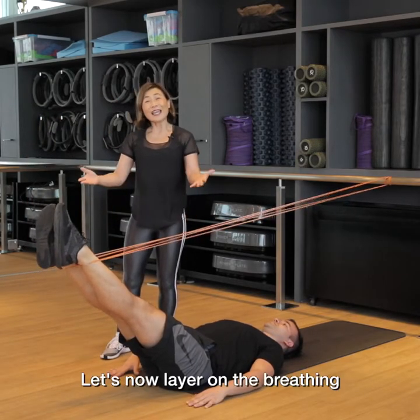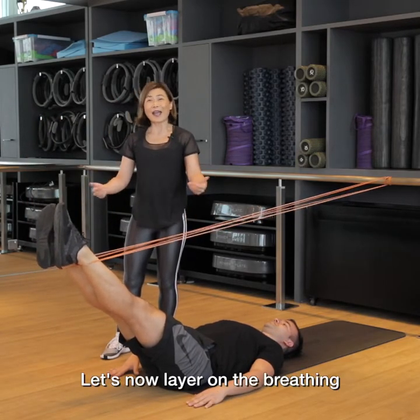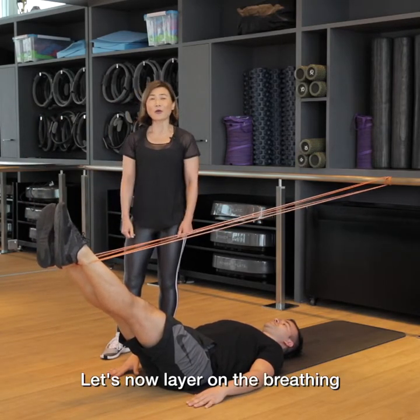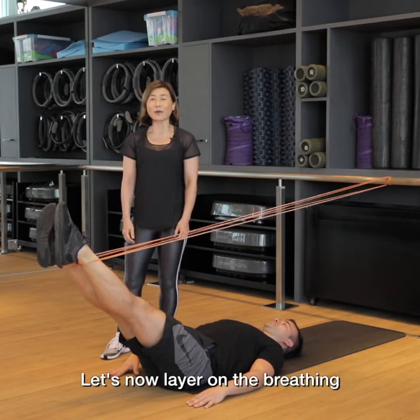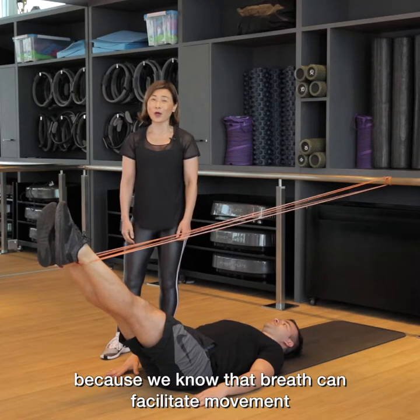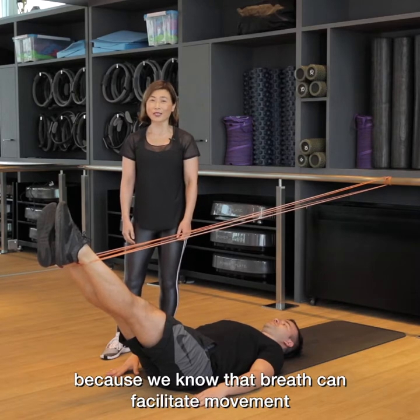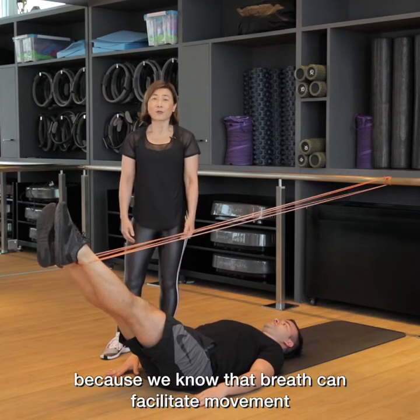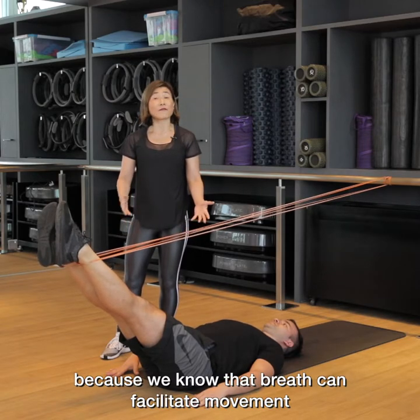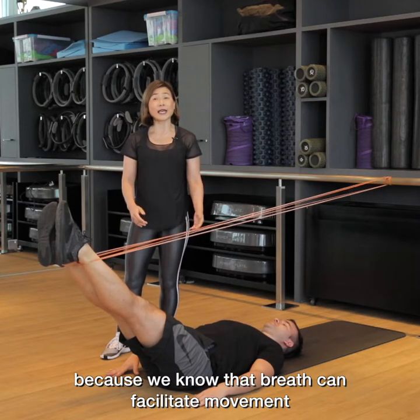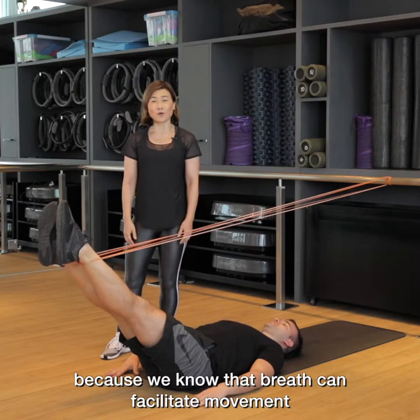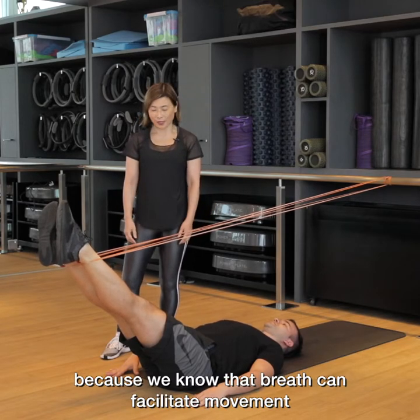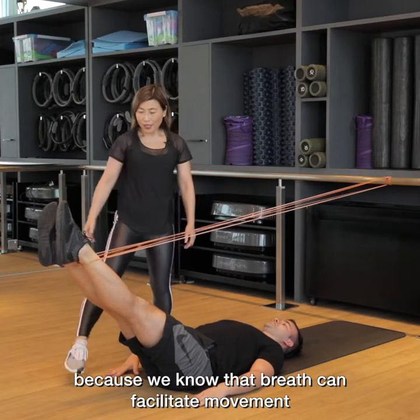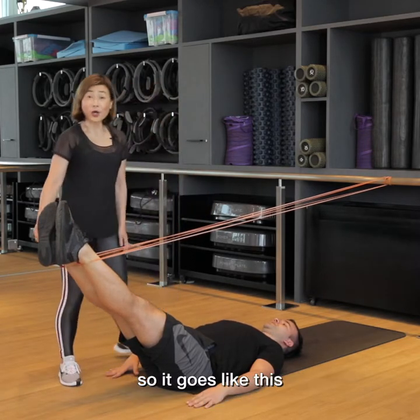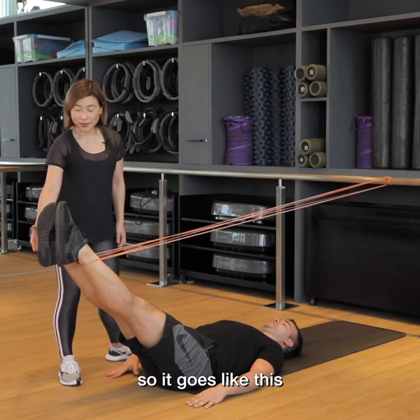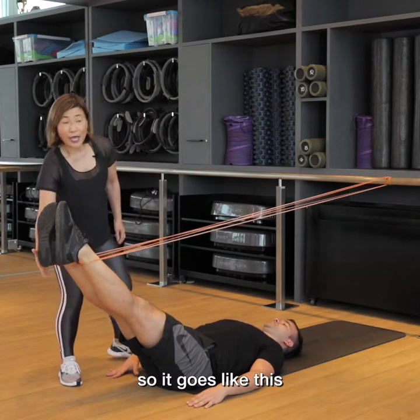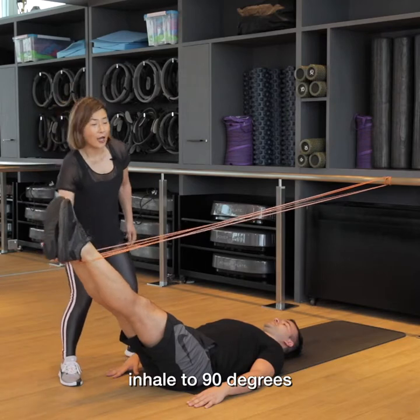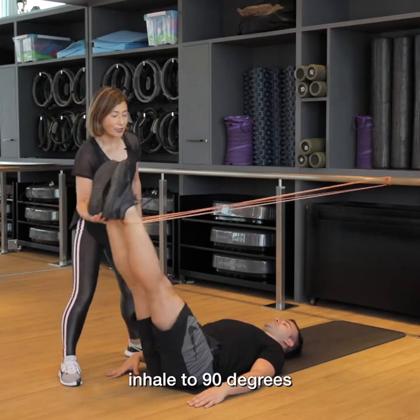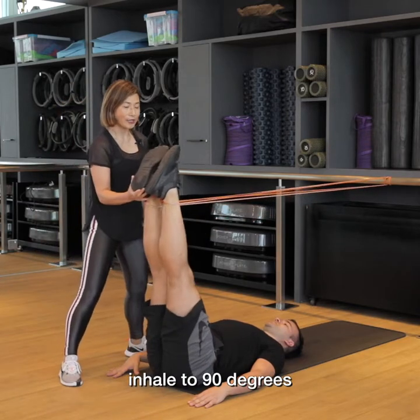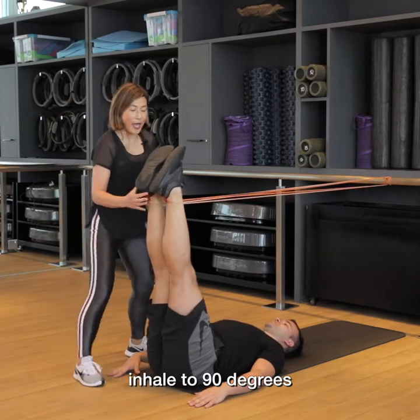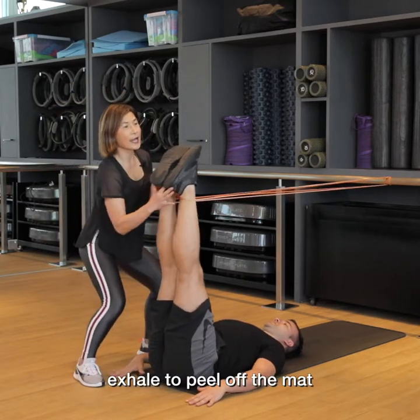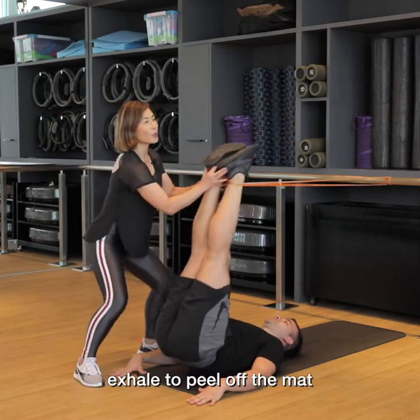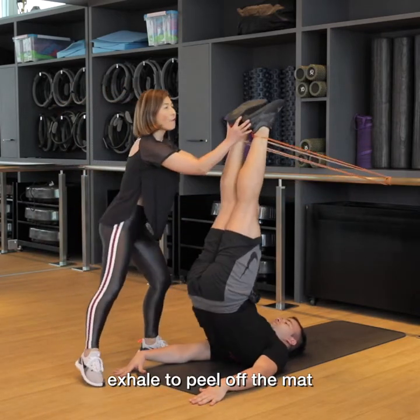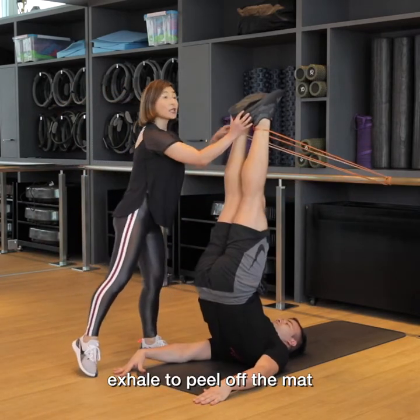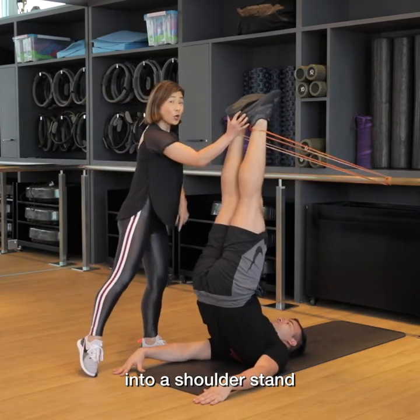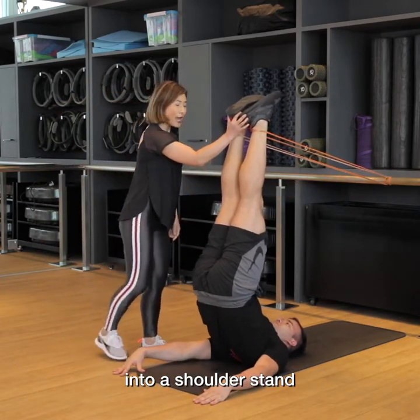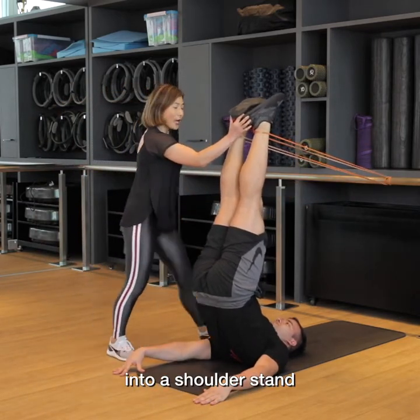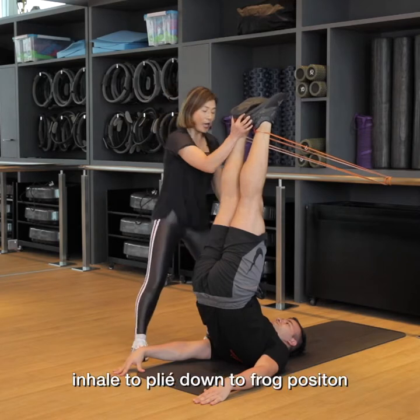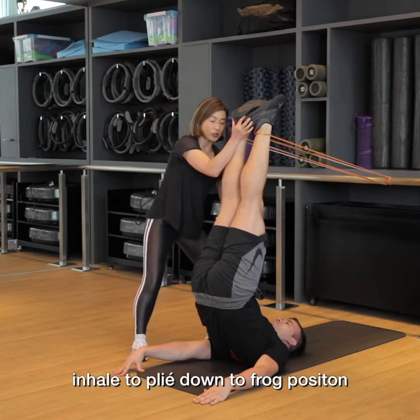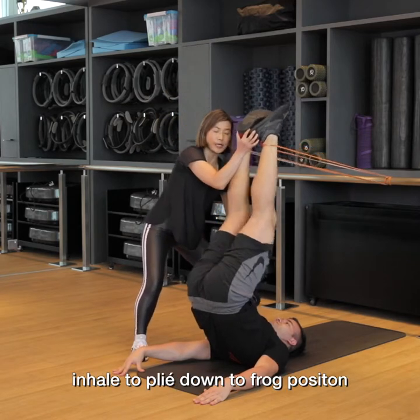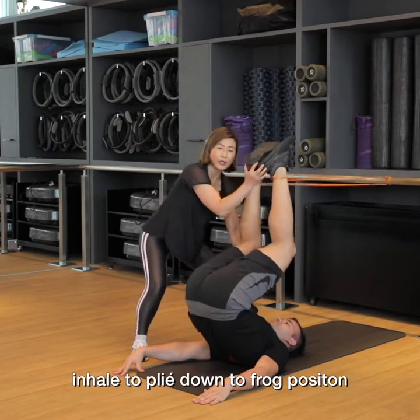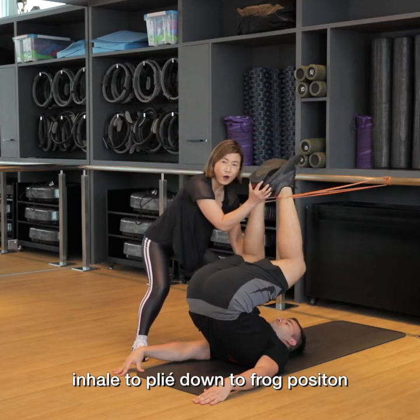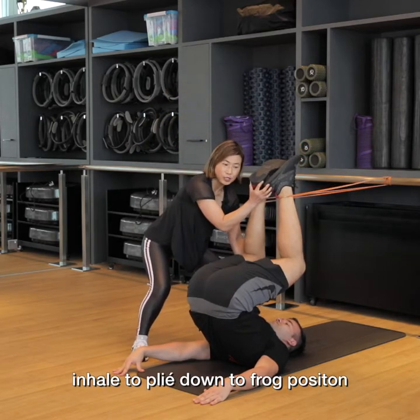Let's now layer on the breathing, because we know that breath can facilitate movement. It goes like this: inhale to 90 degrees, exhale to peel off the mat into a shoulder stand, inhale to plie down into the frog position.